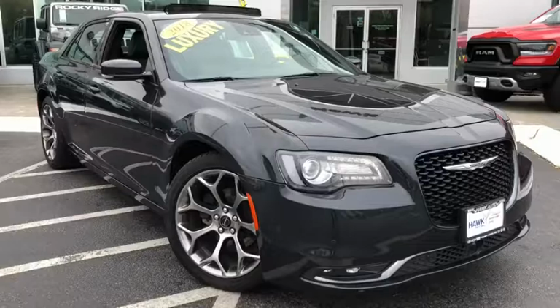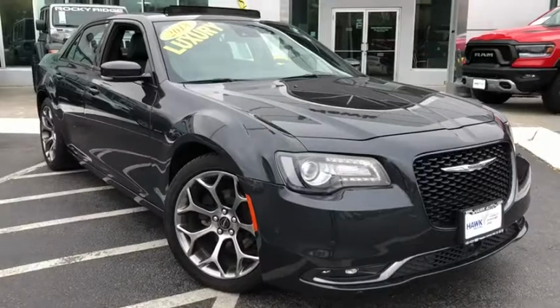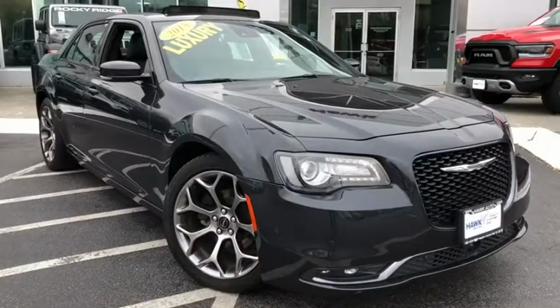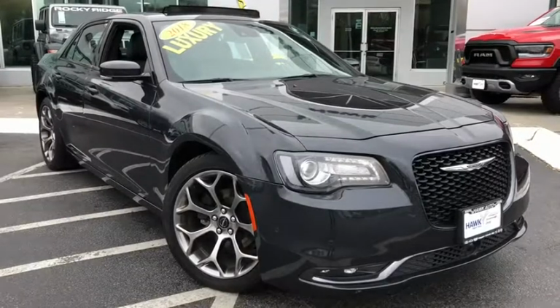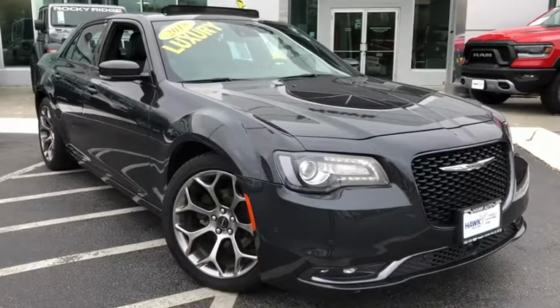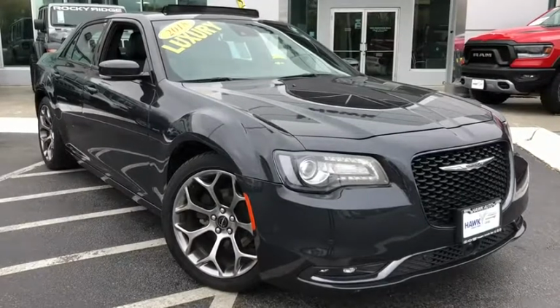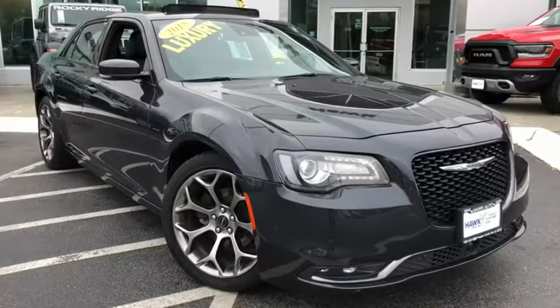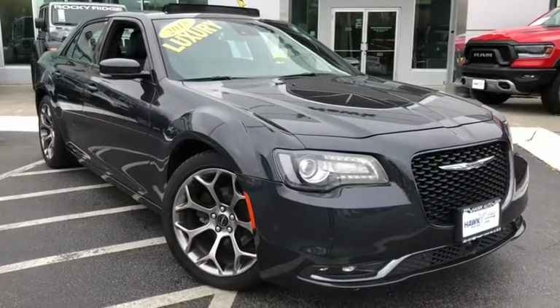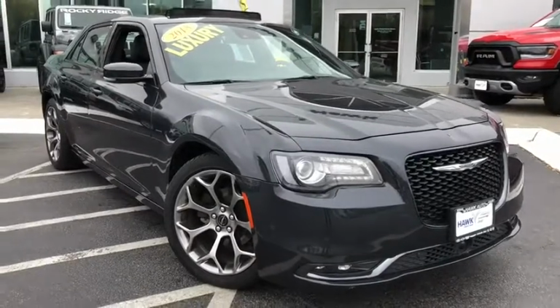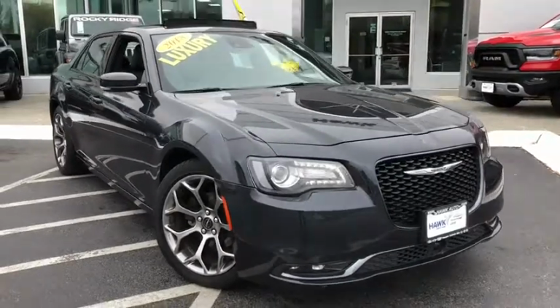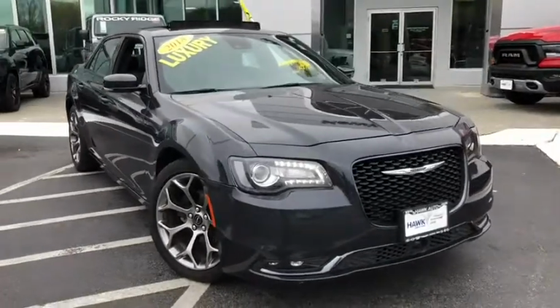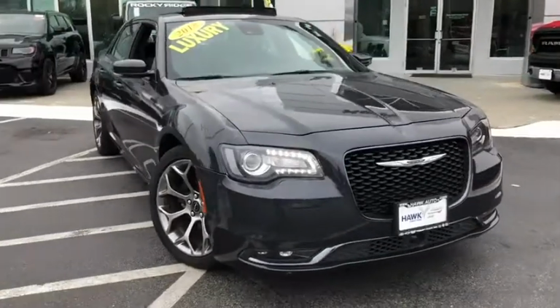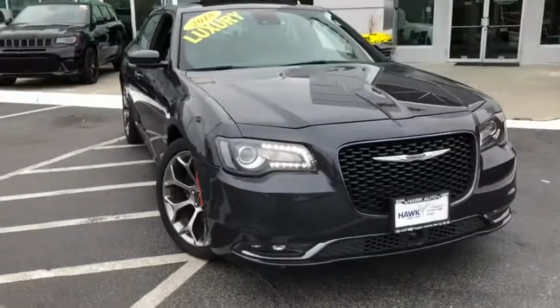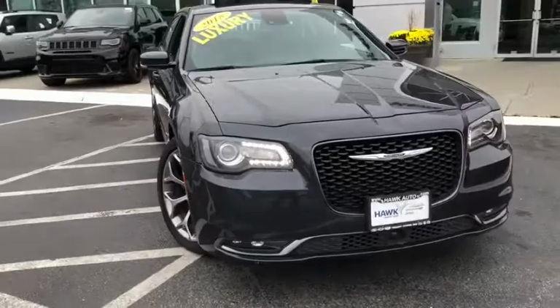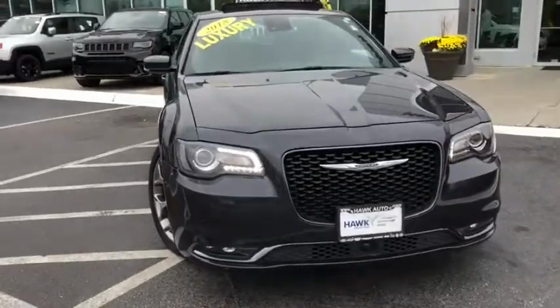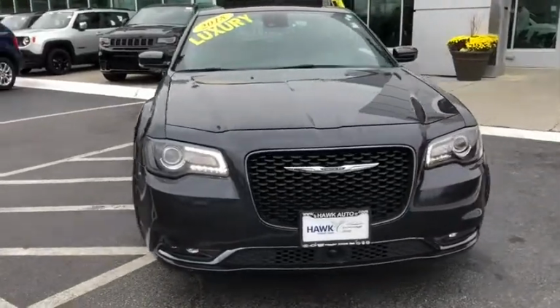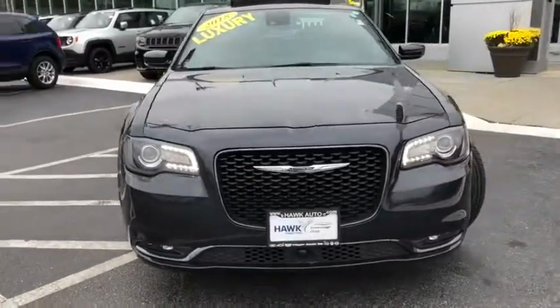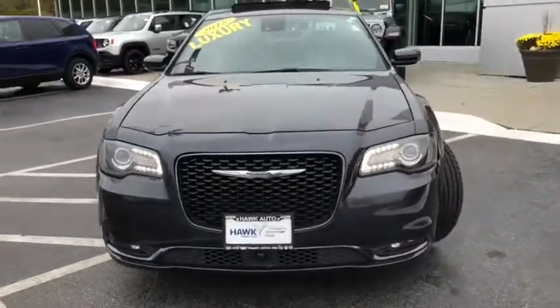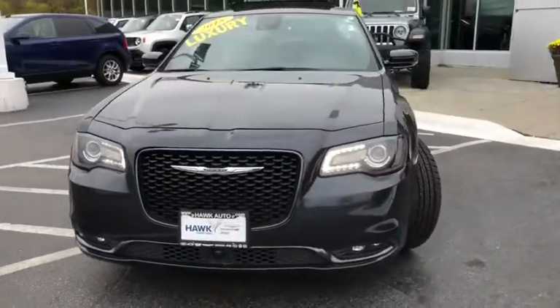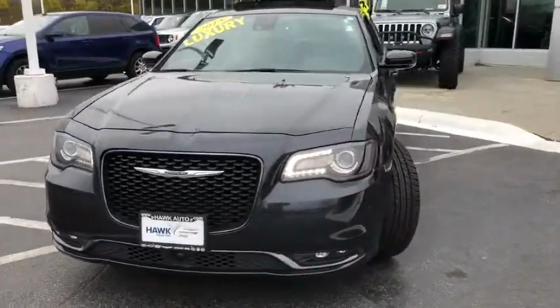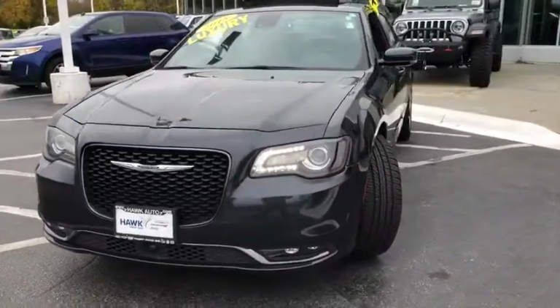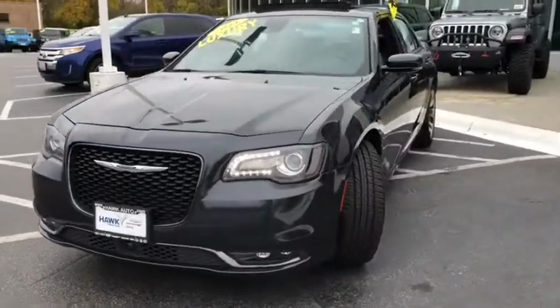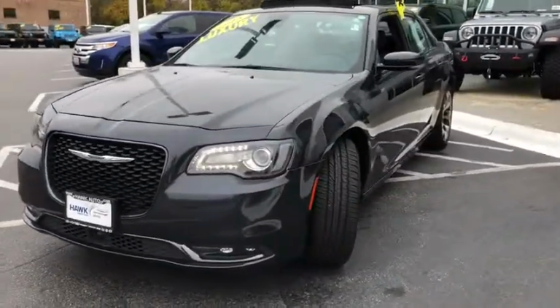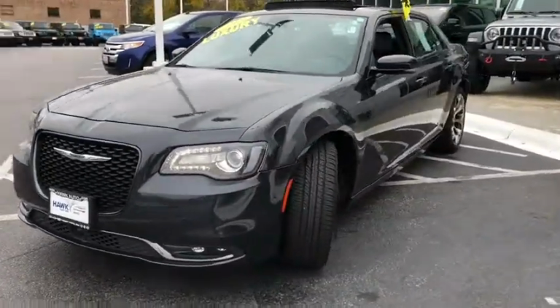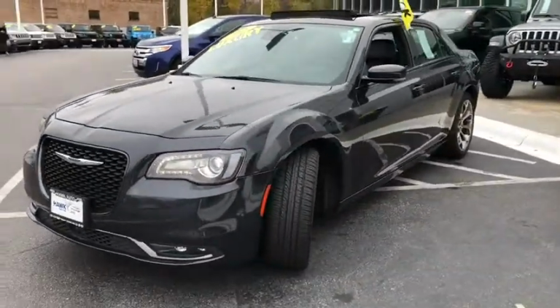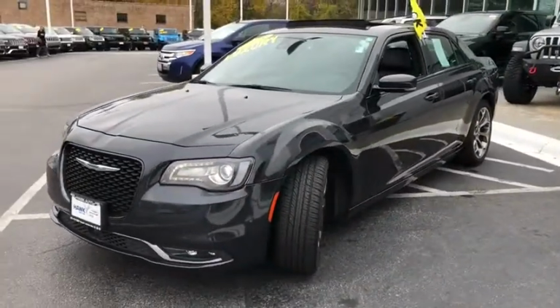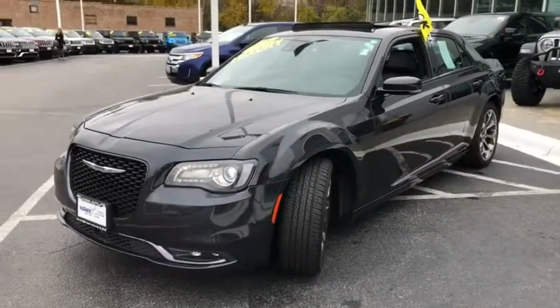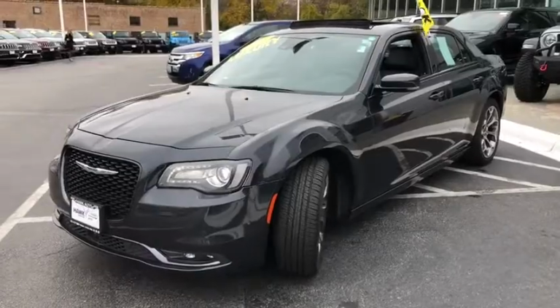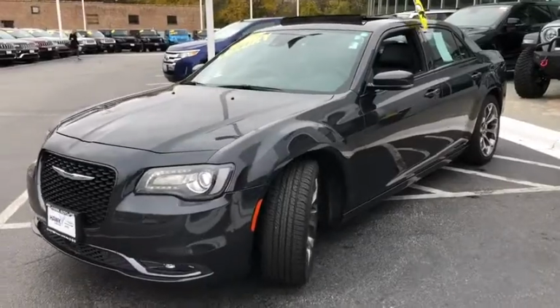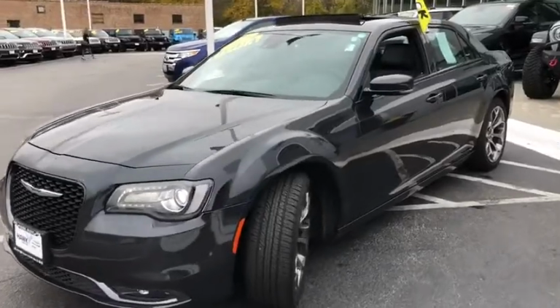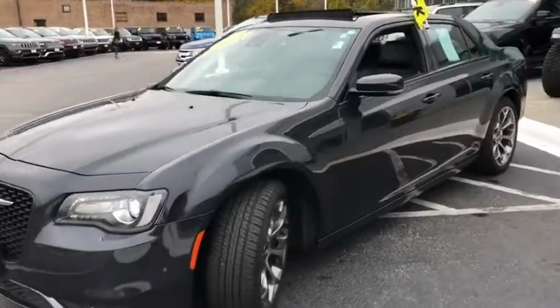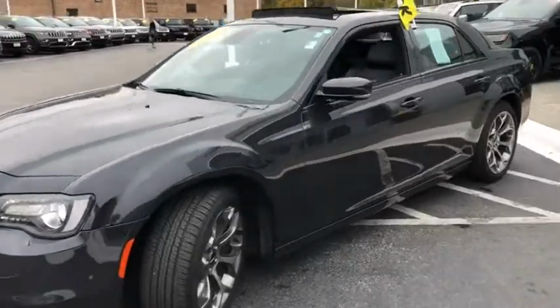2018 Chrysler 300. The Chrysler 300 combines sport and luxury in one unique and powerful package. If you're looking for elegance and performance, the 300 delivers.